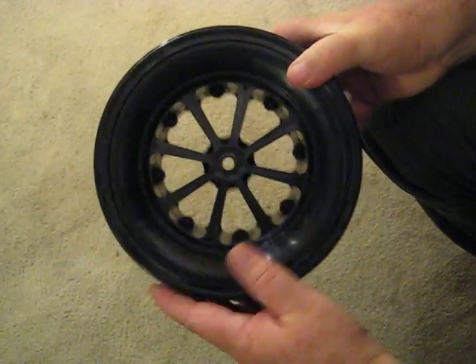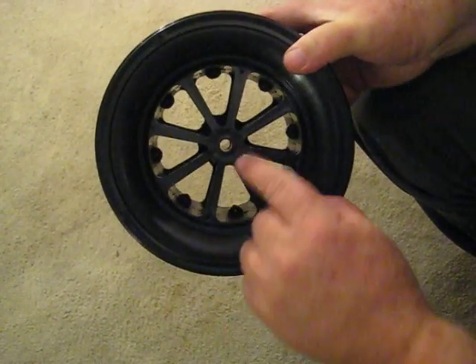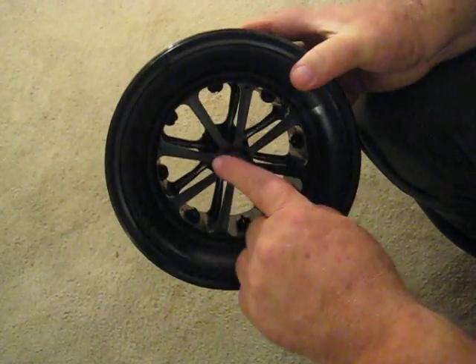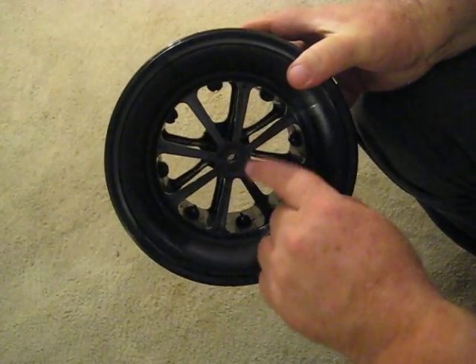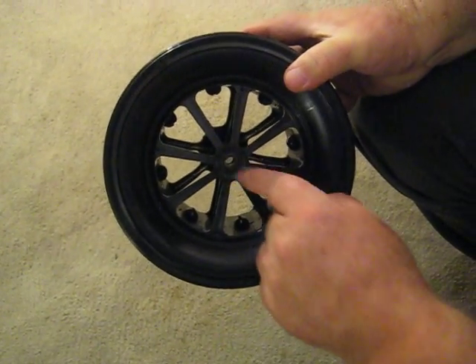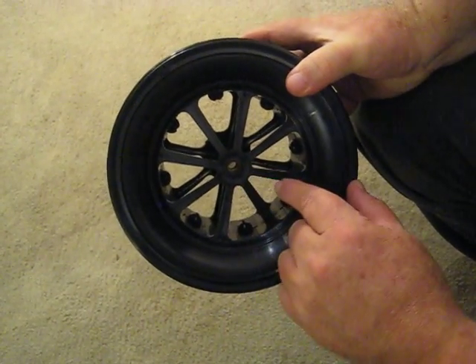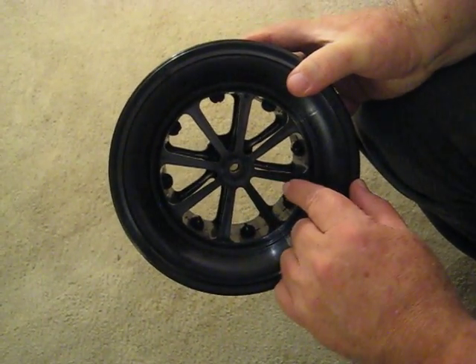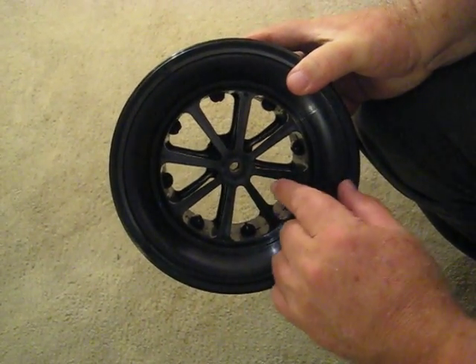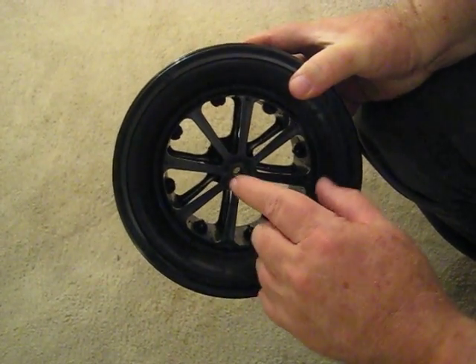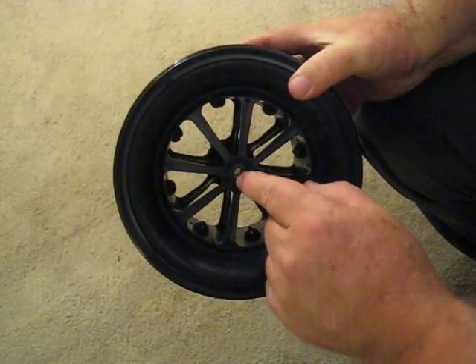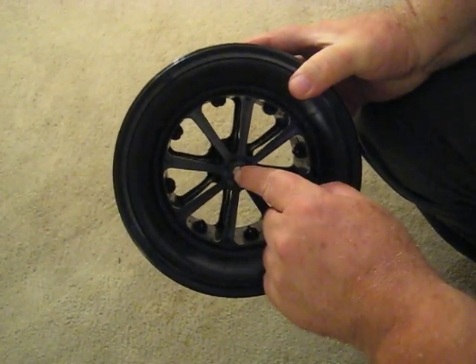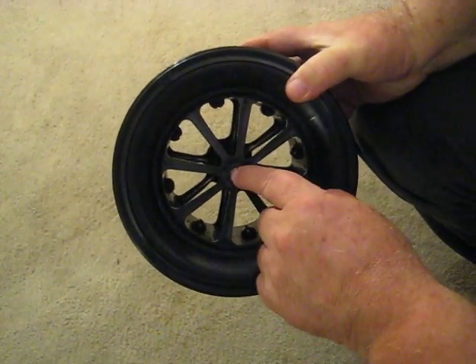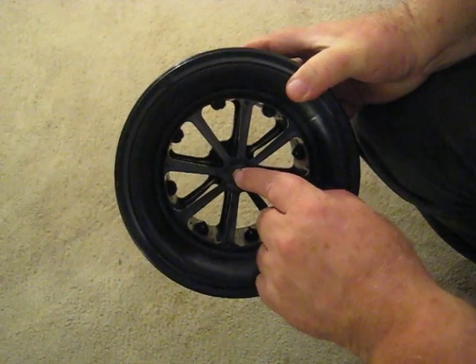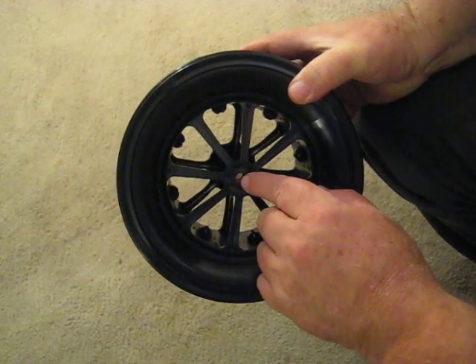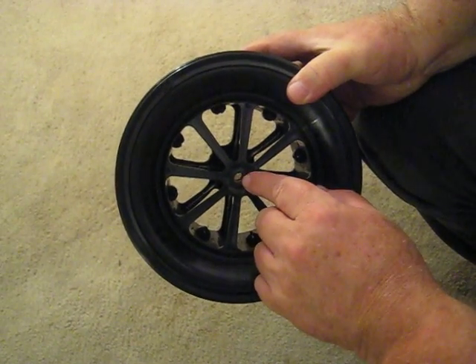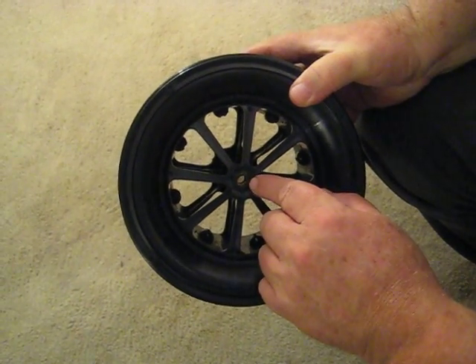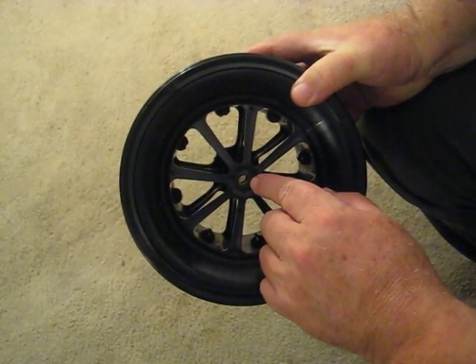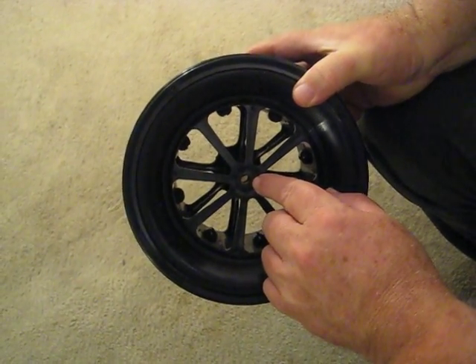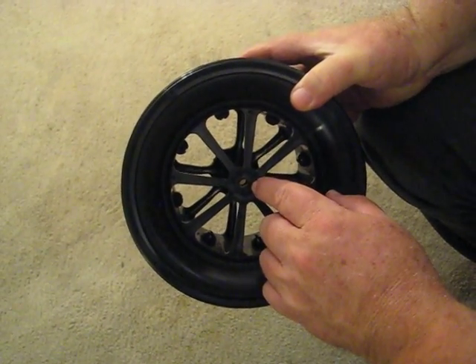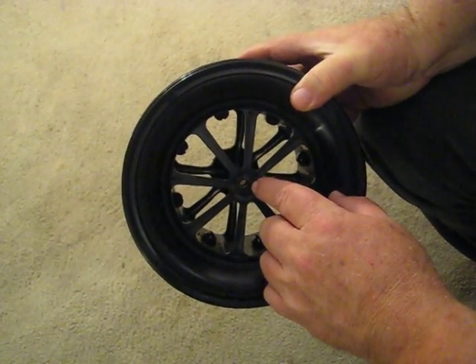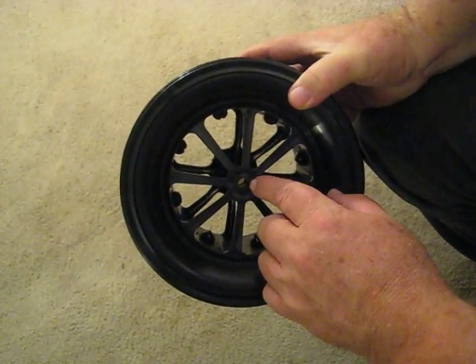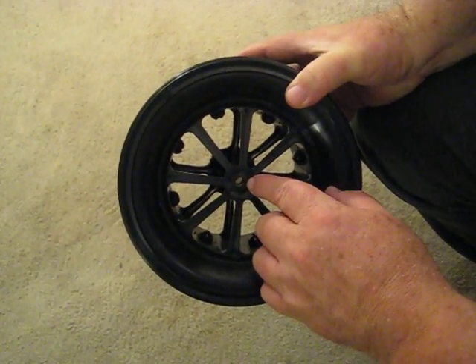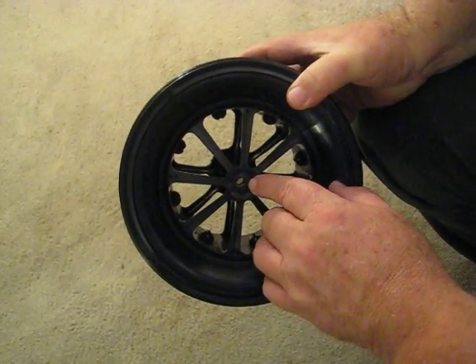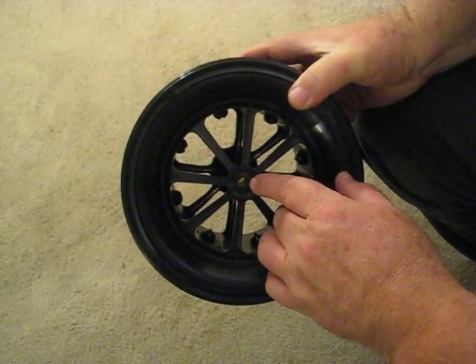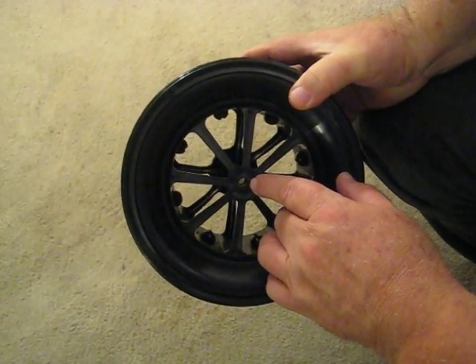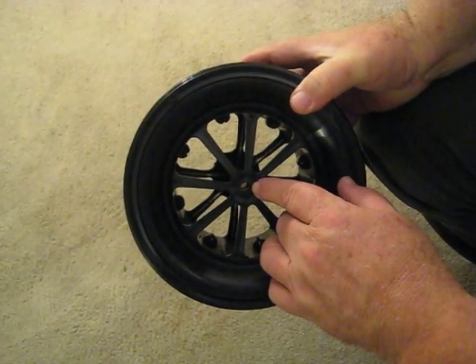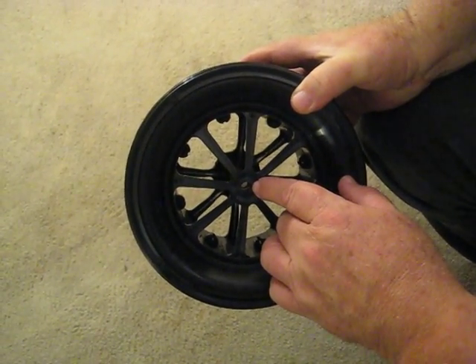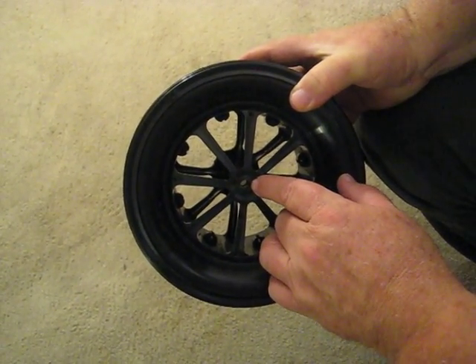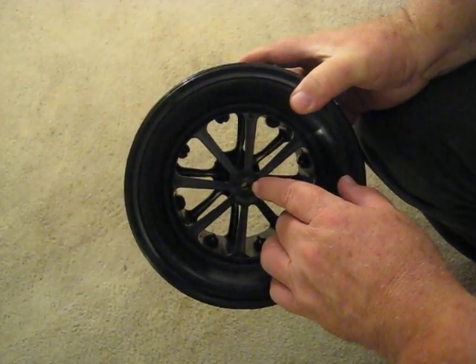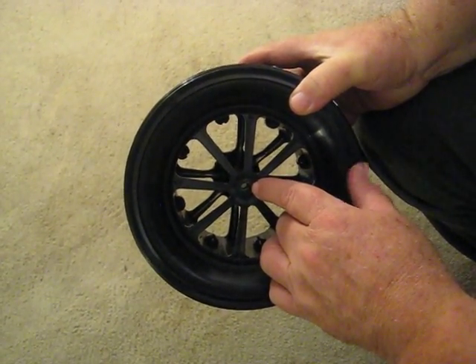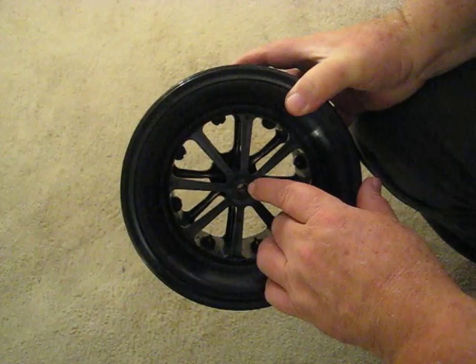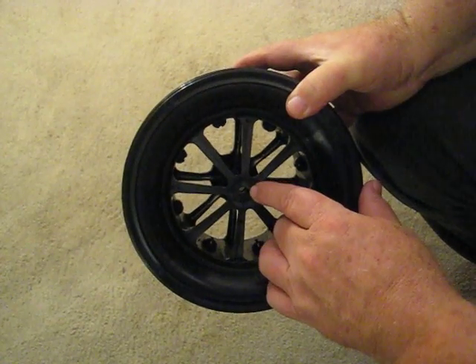There are no bearings inside the wheel, so the axle fits right through here — there's no metal on metal contact. You can actually run this cart under water and it's never going to rust and it's always going to turn.